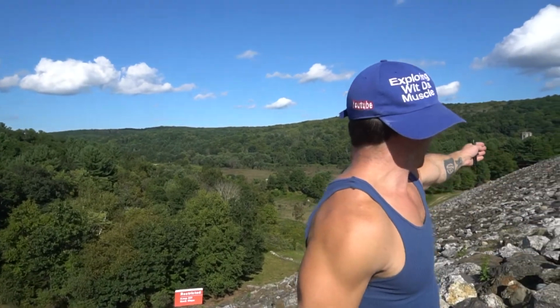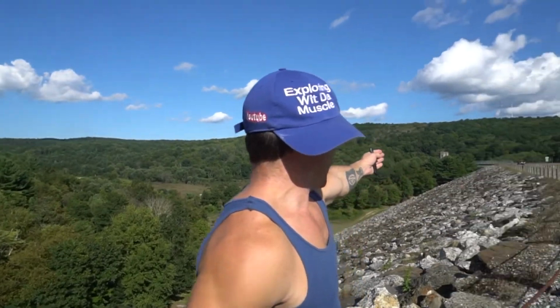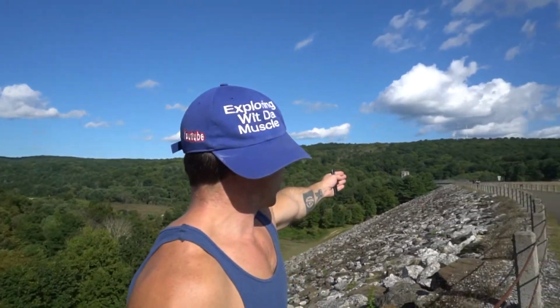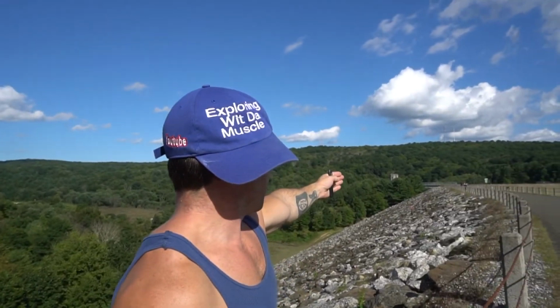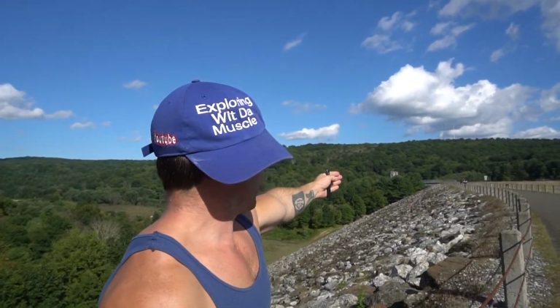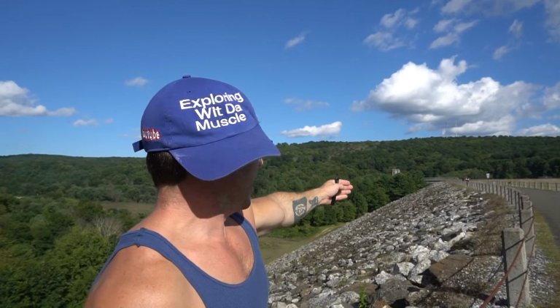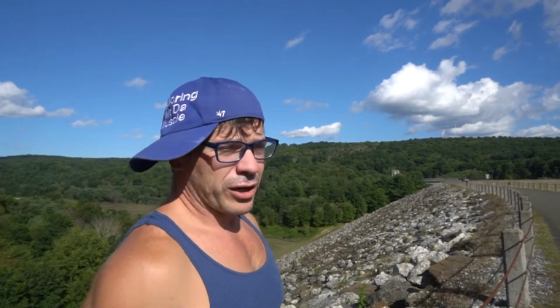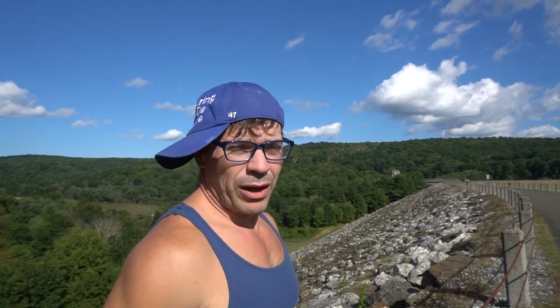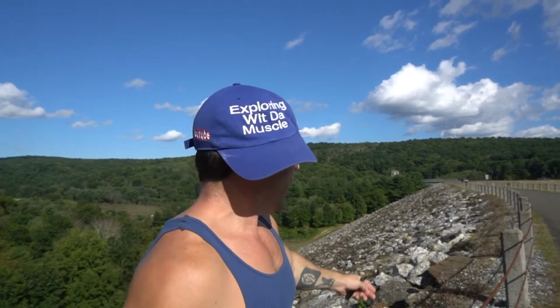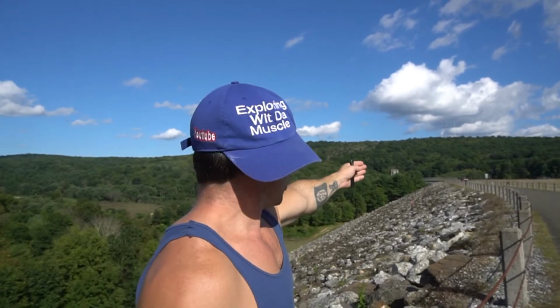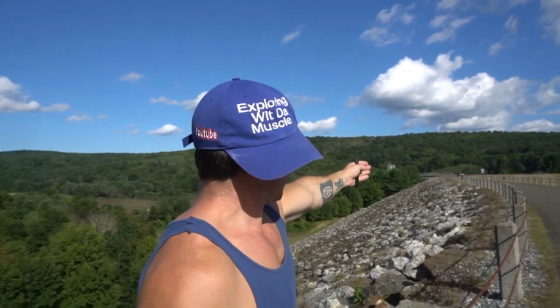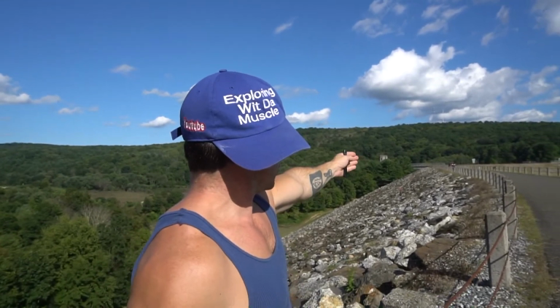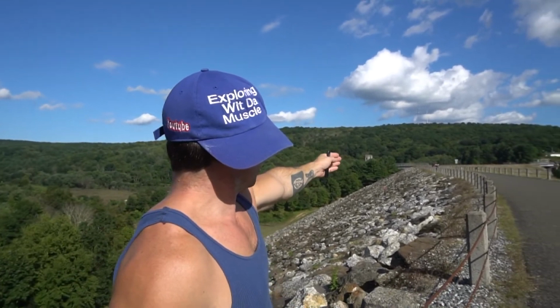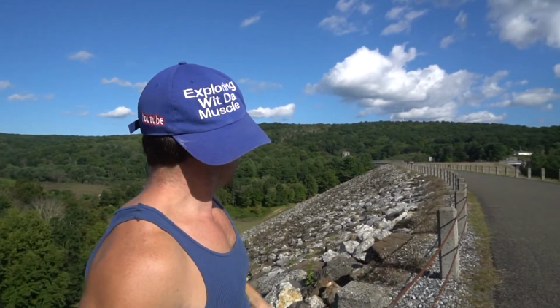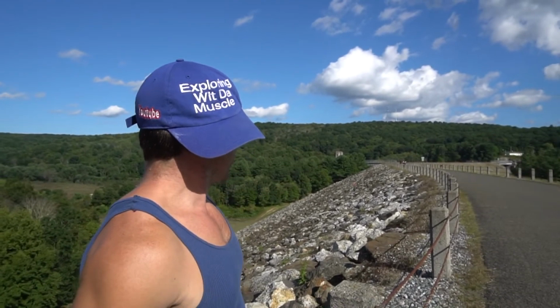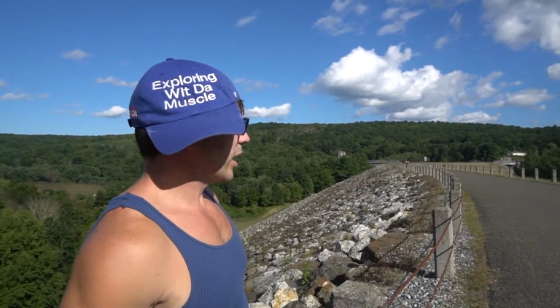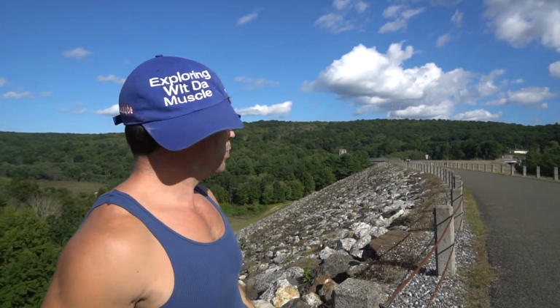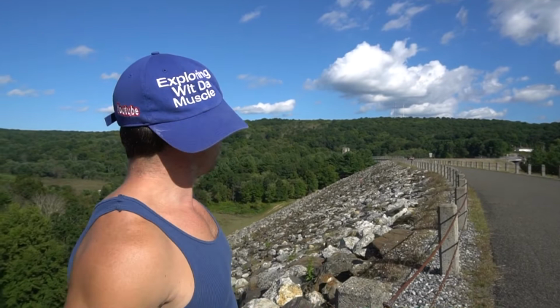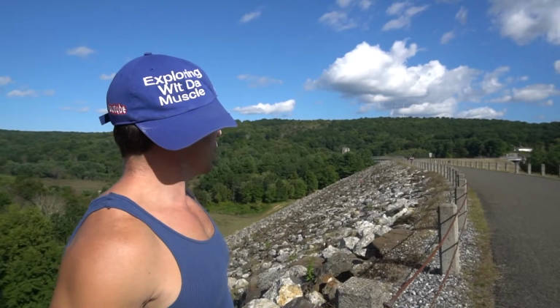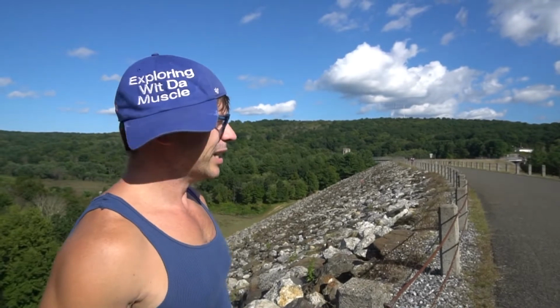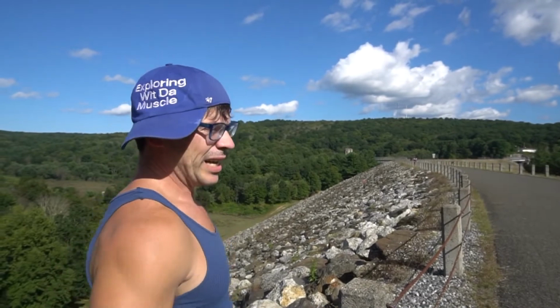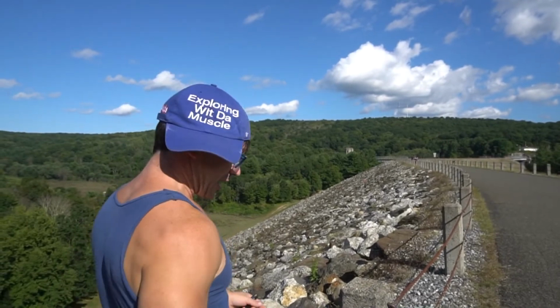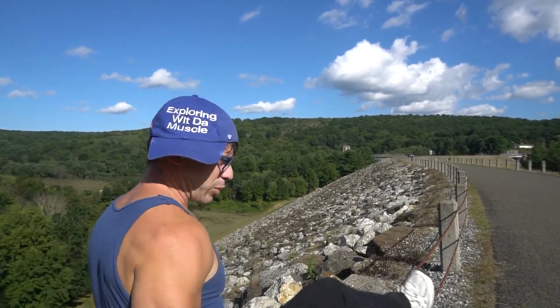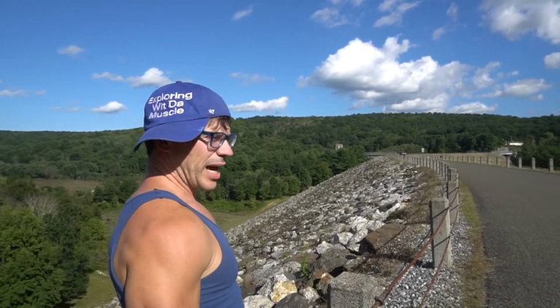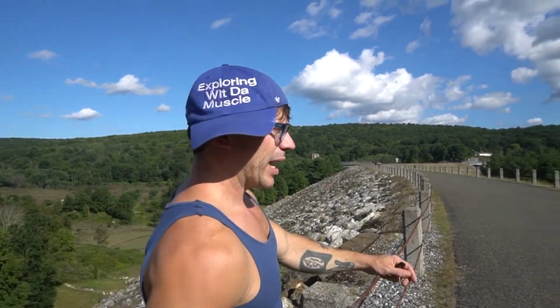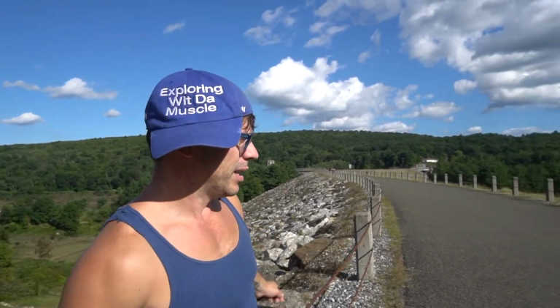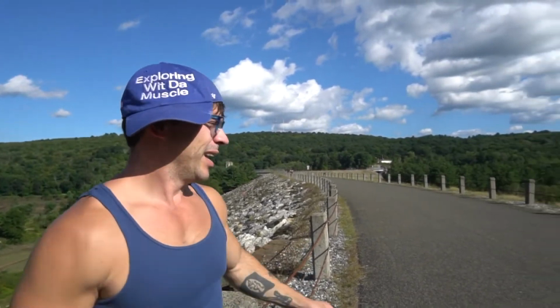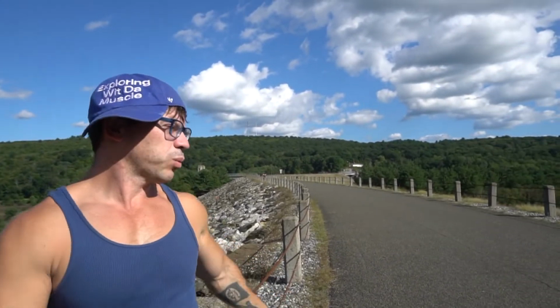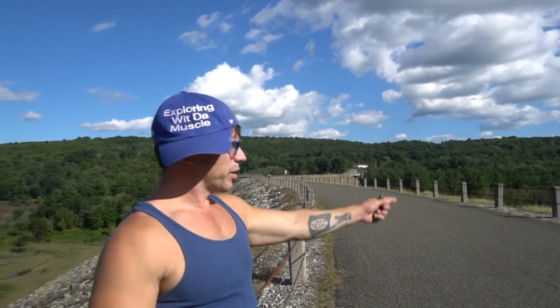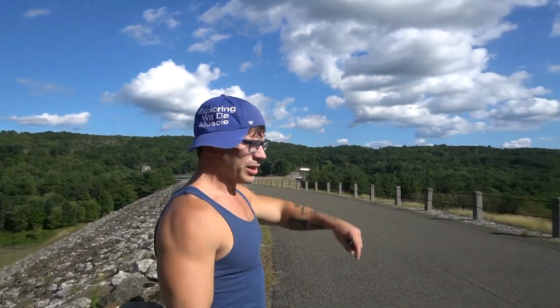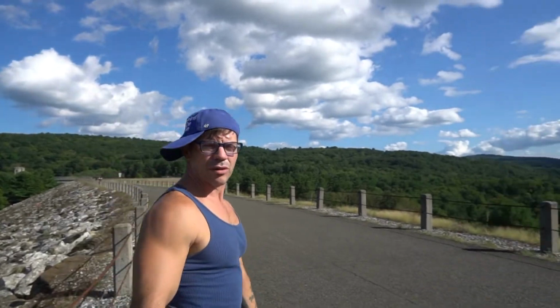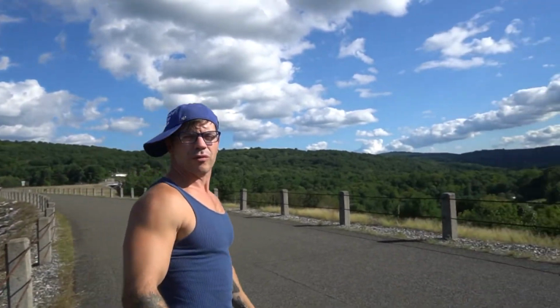That's what it looks like from up here. If you come down this way, you can drive right down this road and look at all these beautiful views. Since we're on this side of the dam, let's walk over here and check out the views over here.